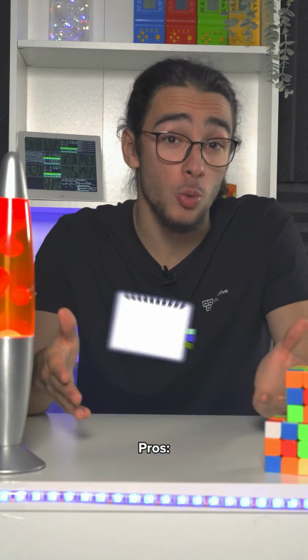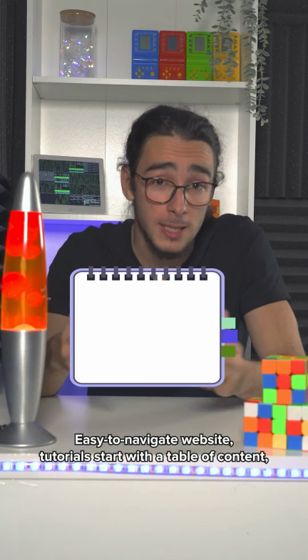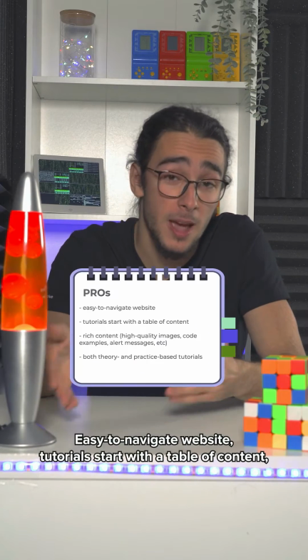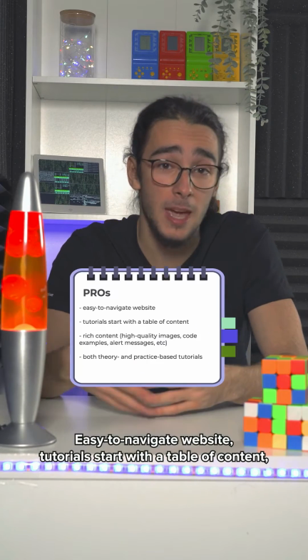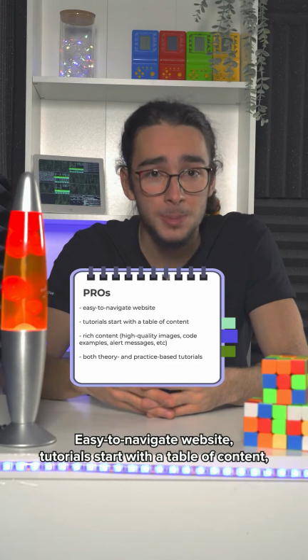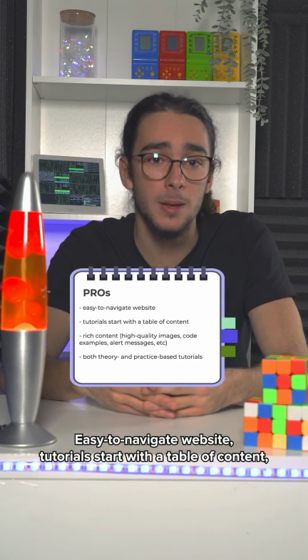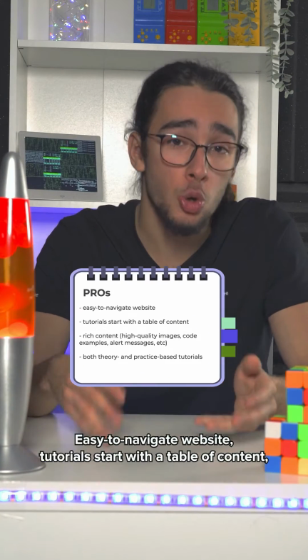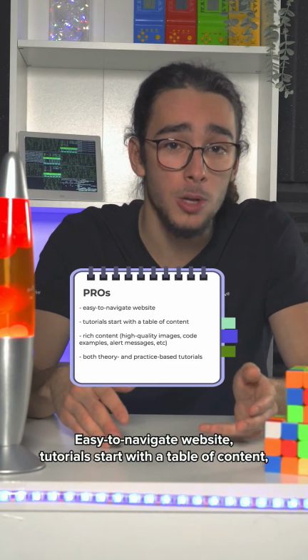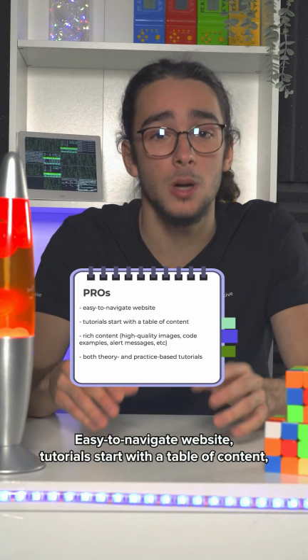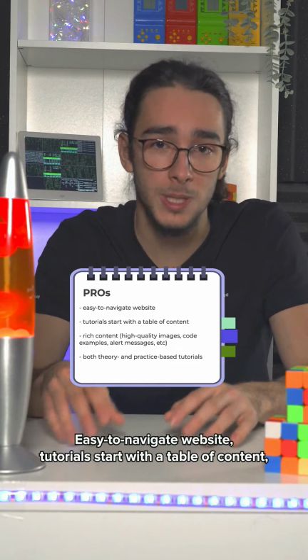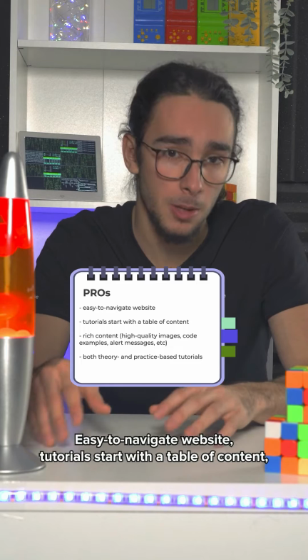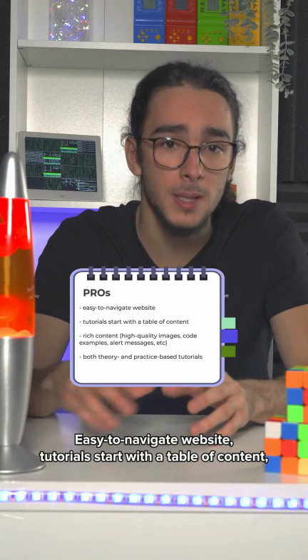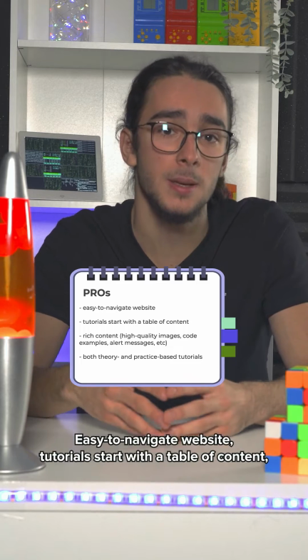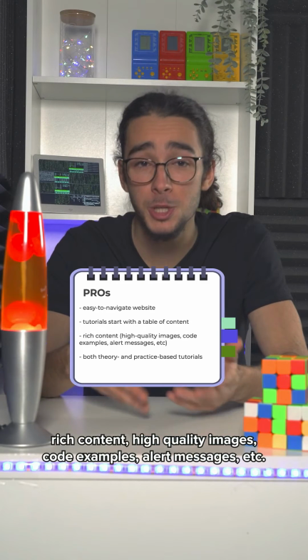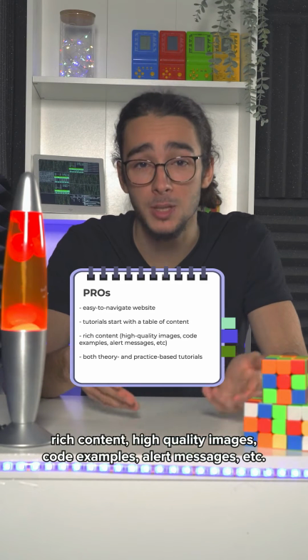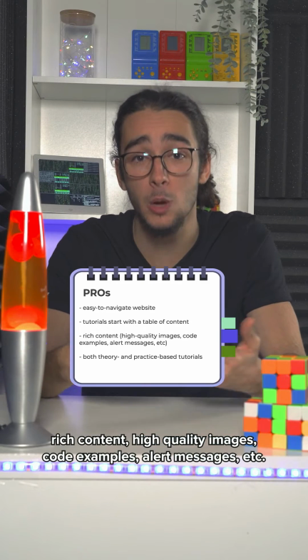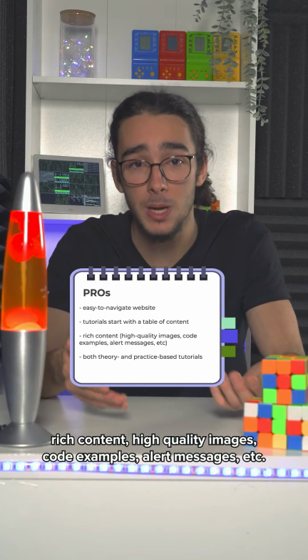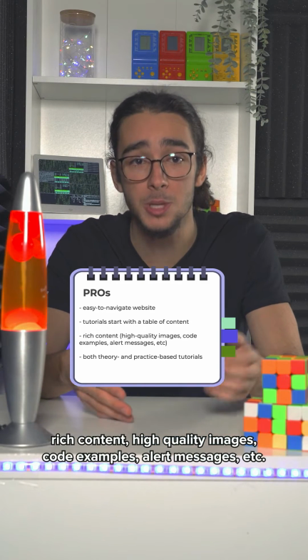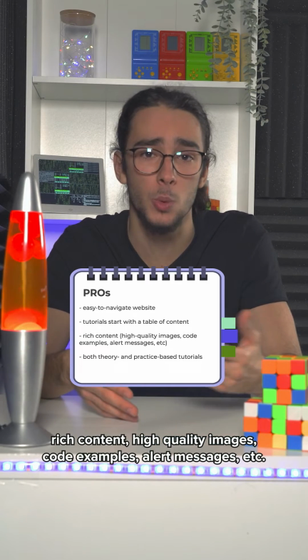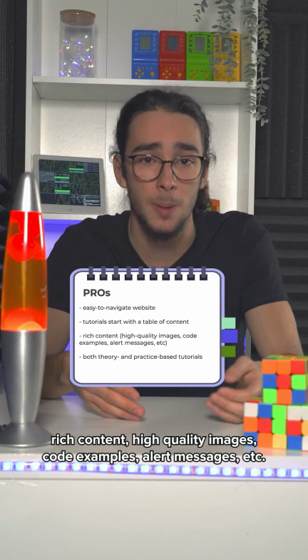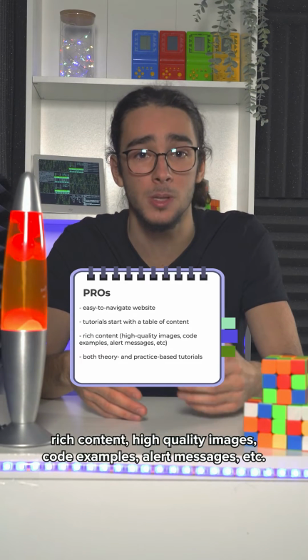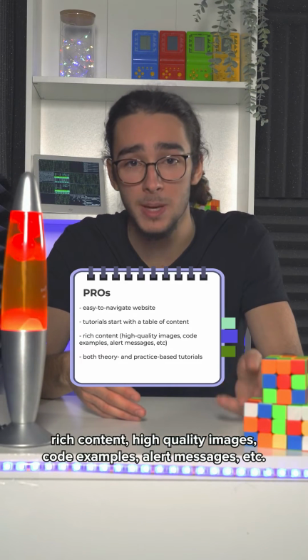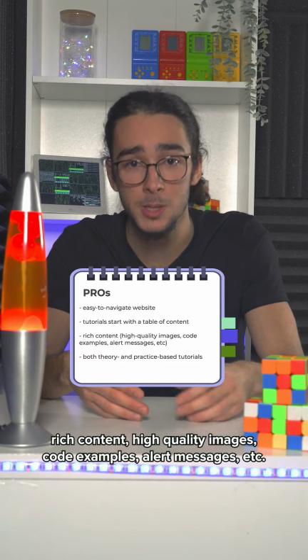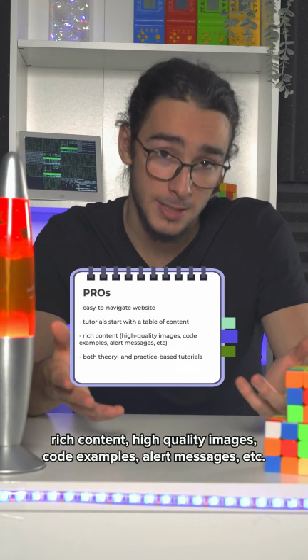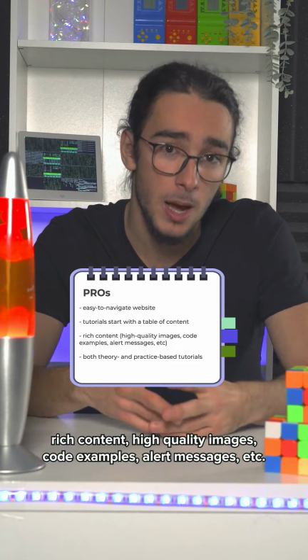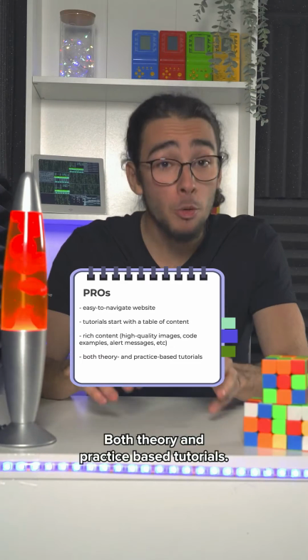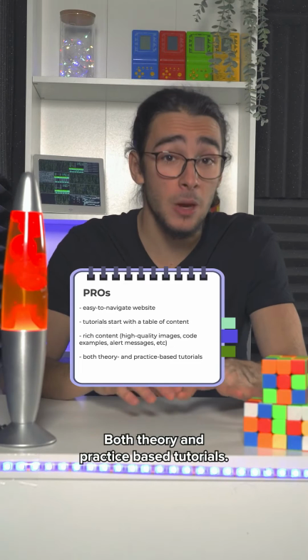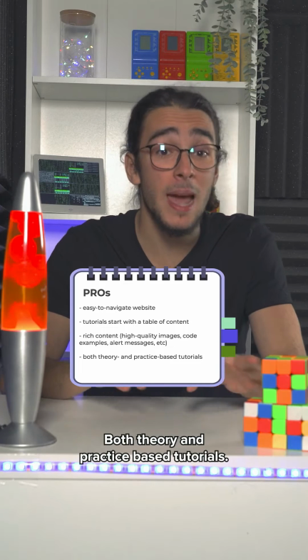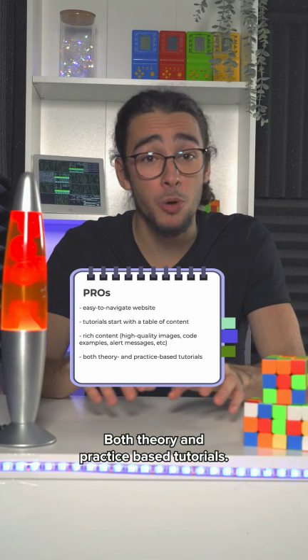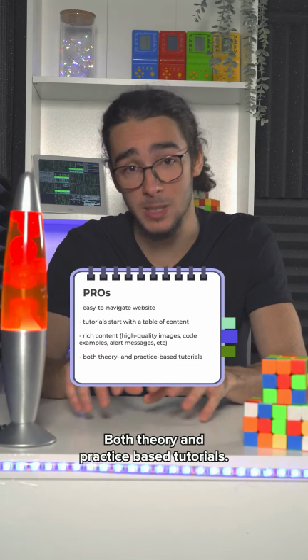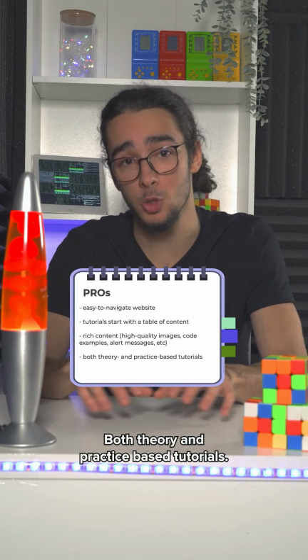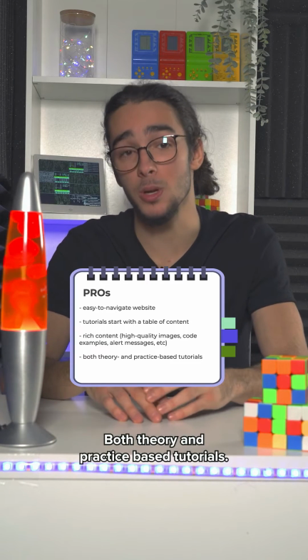Pros: easy to navigate website, tutorials start with a table of contents, rich content, high quality images, code examples, alert messages, etc. Both theory and practice-based tutorials.